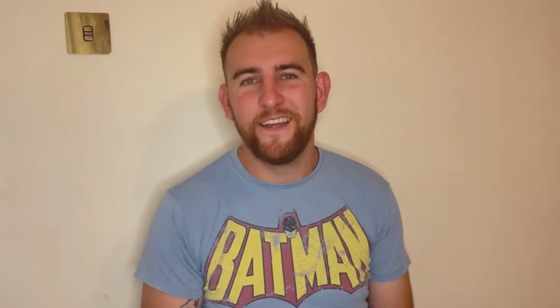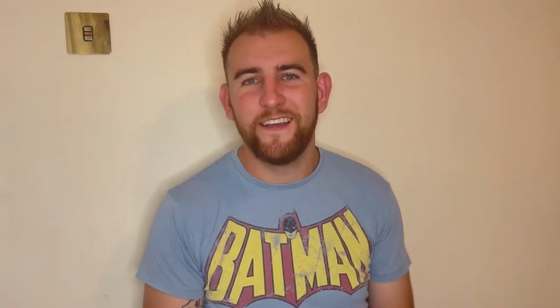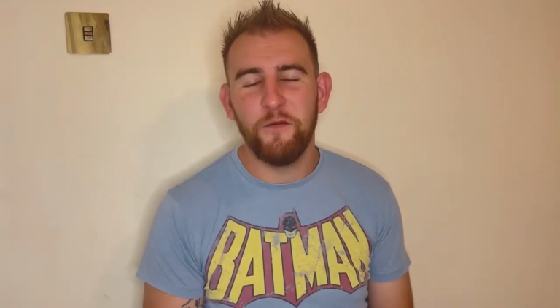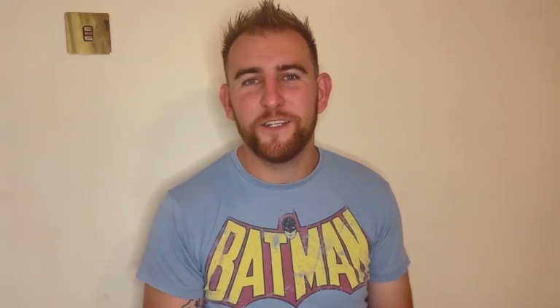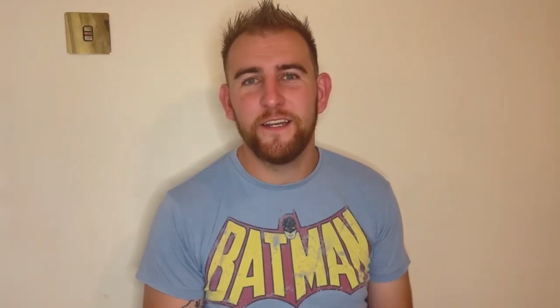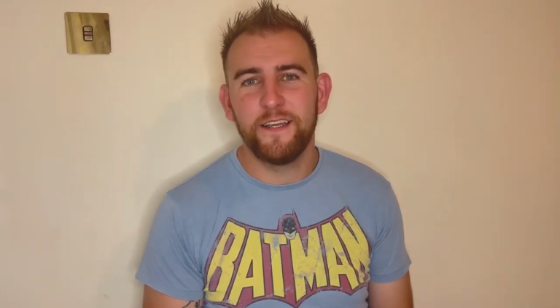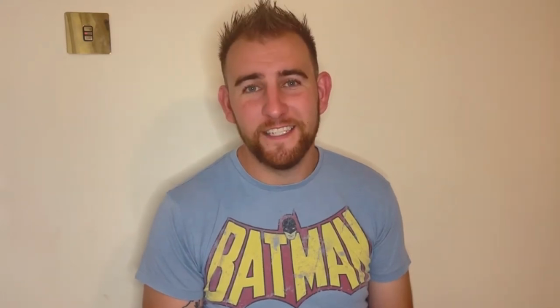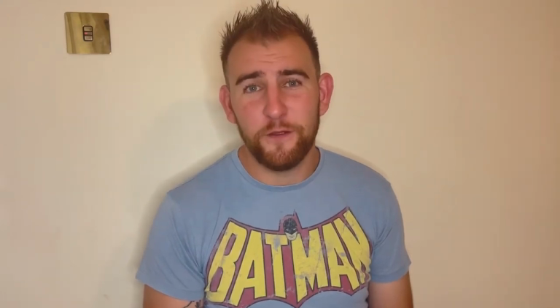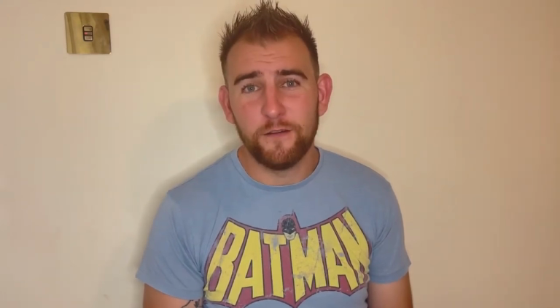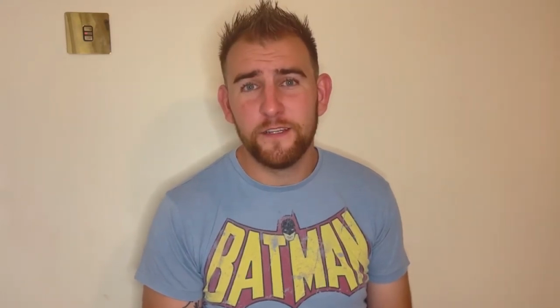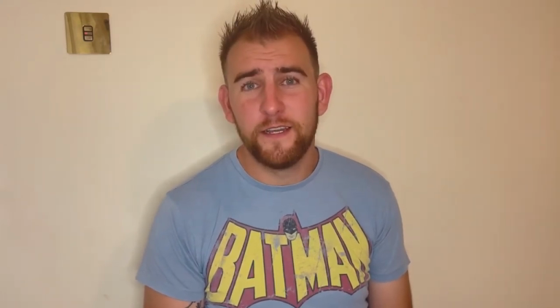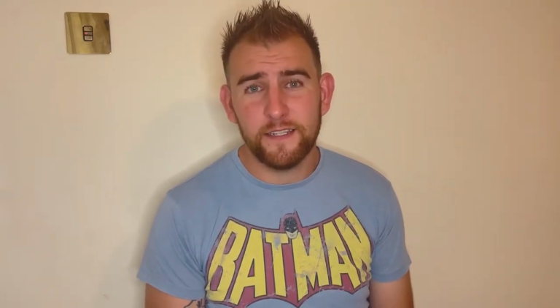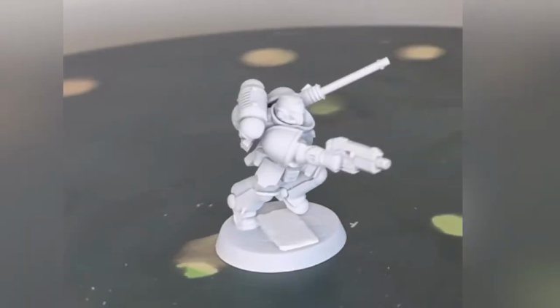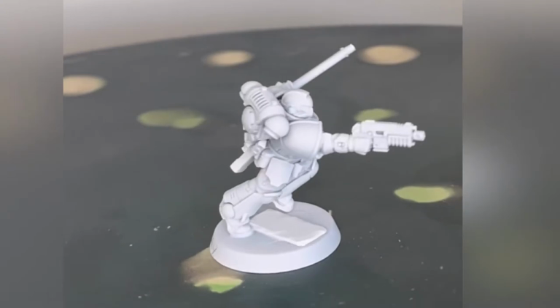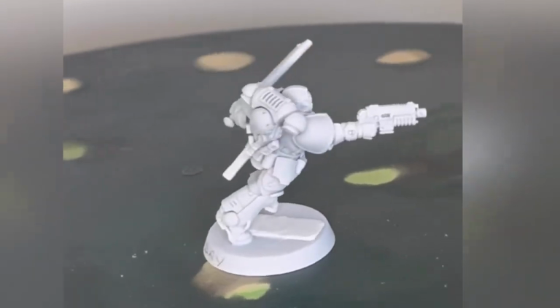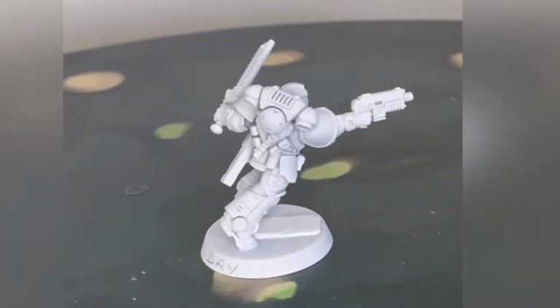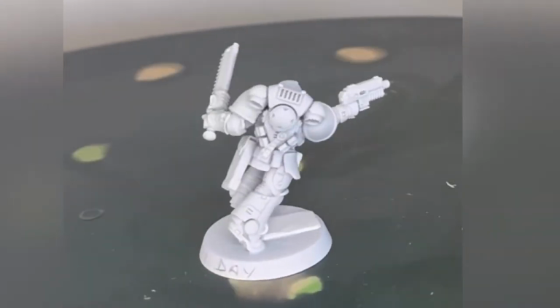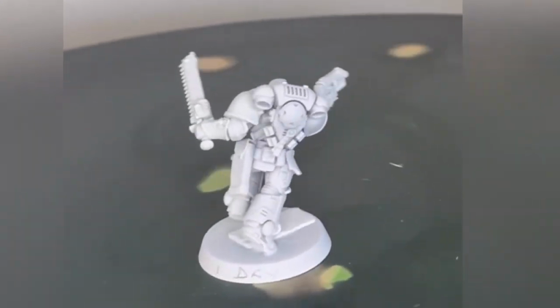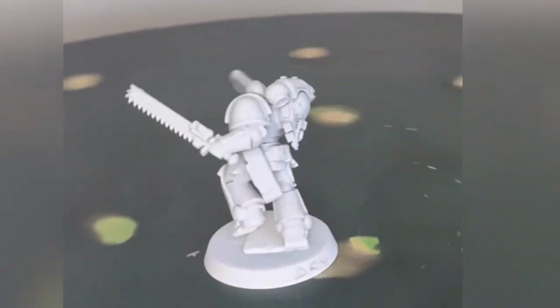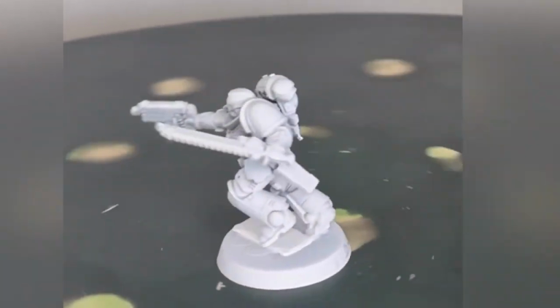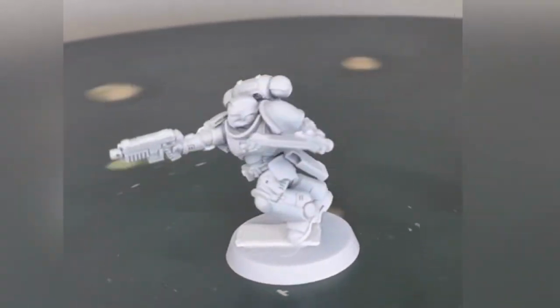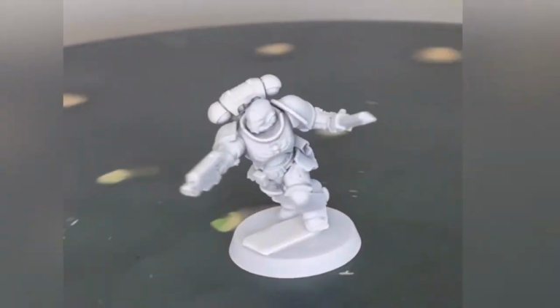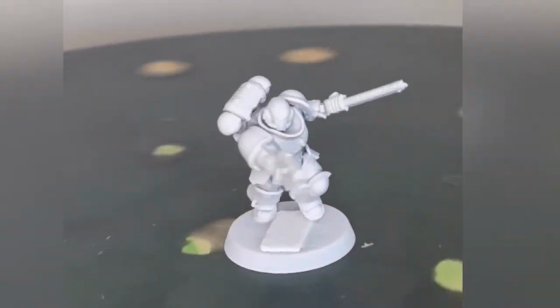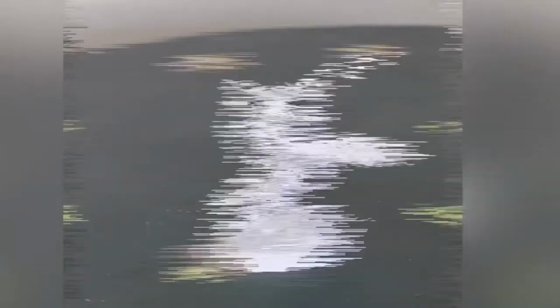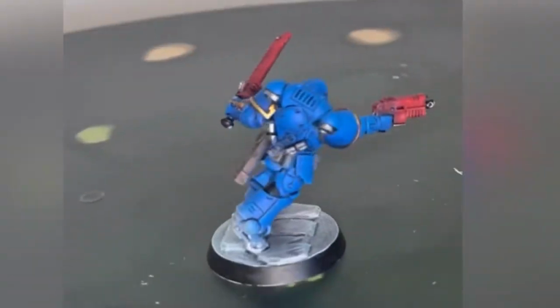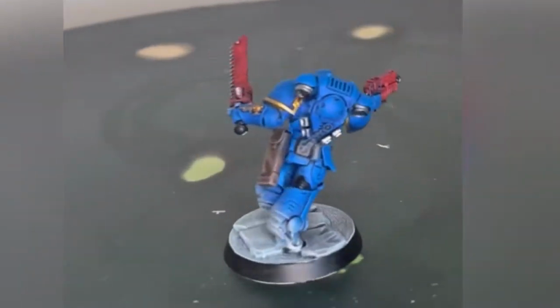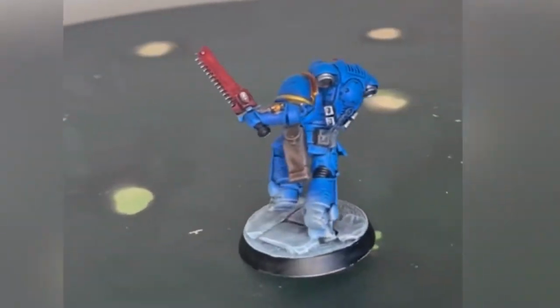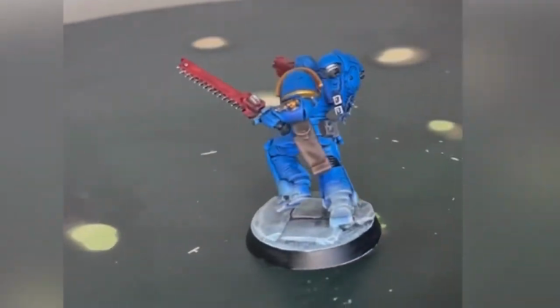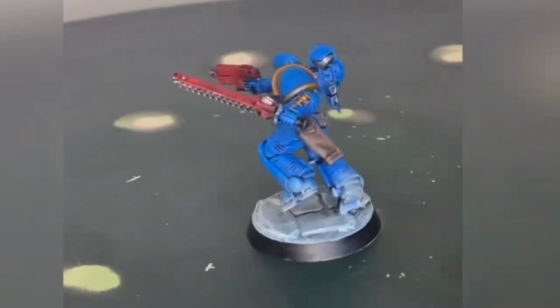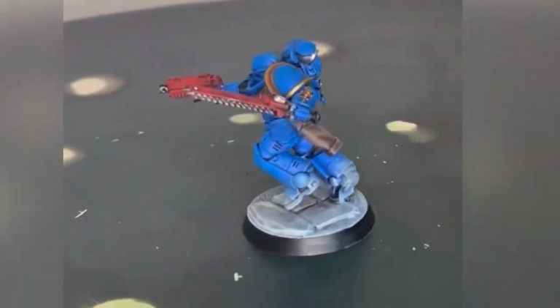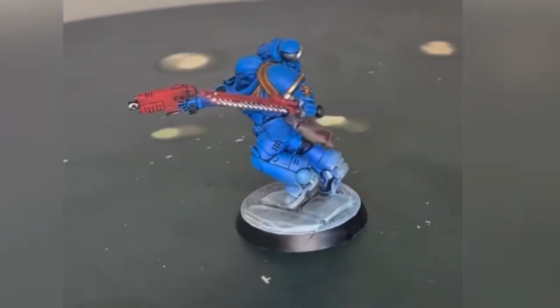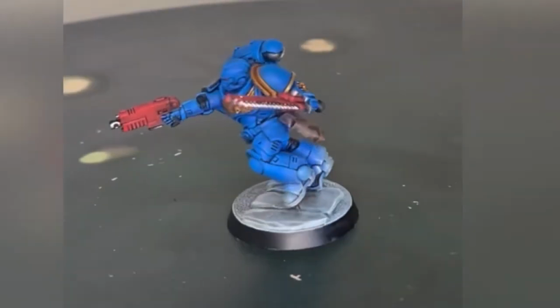Hi, I'm Ash. This is Two Thin Coats. Today we're going to be turning this into this in just half an hour.